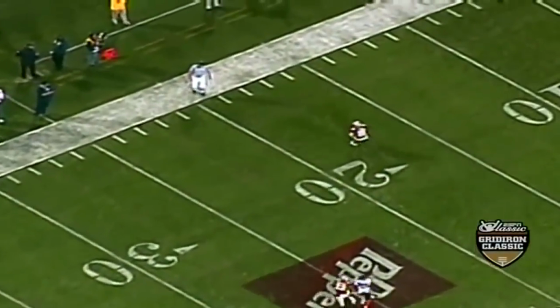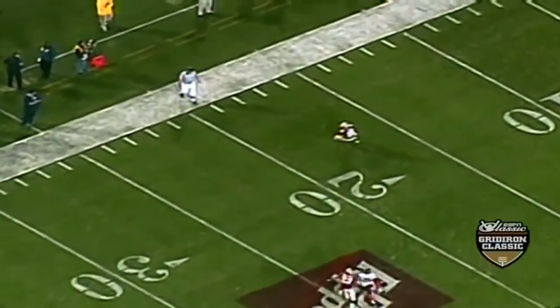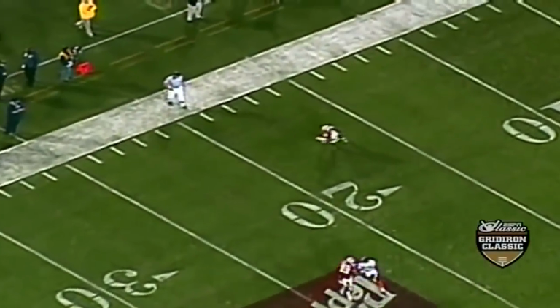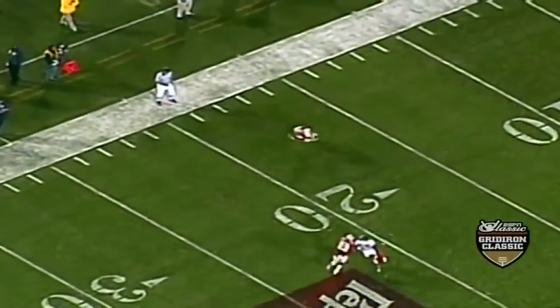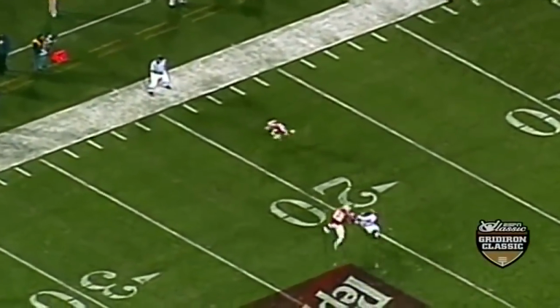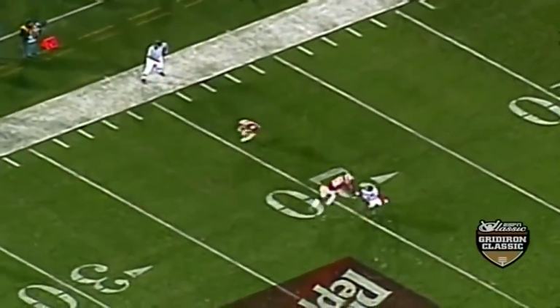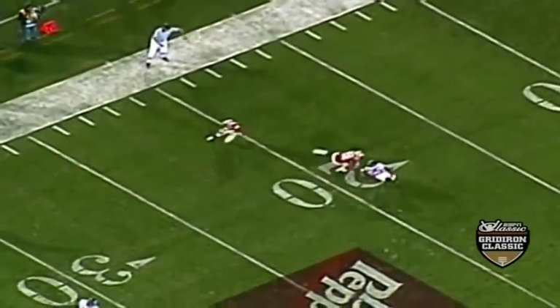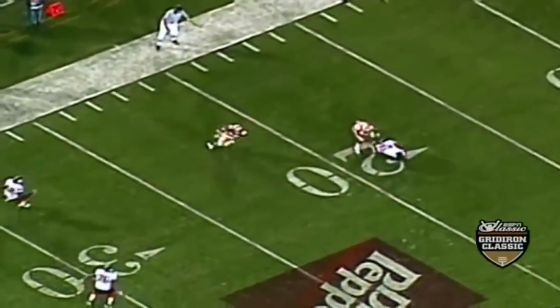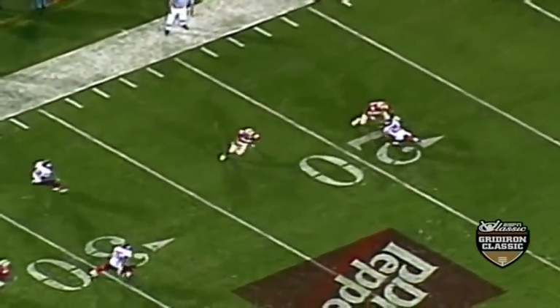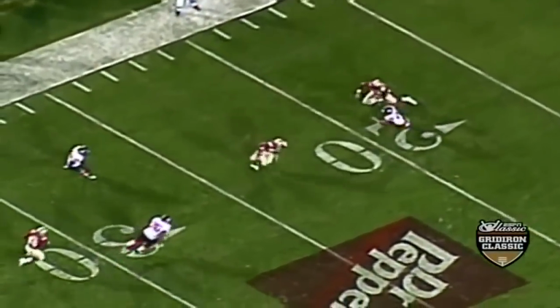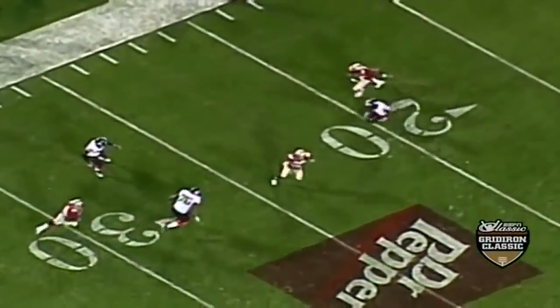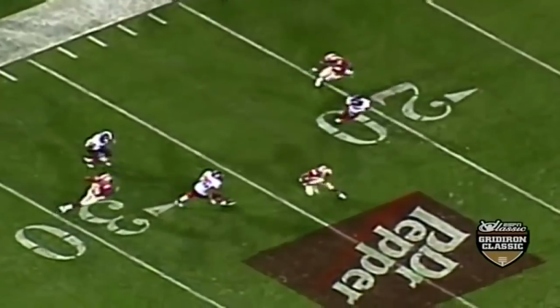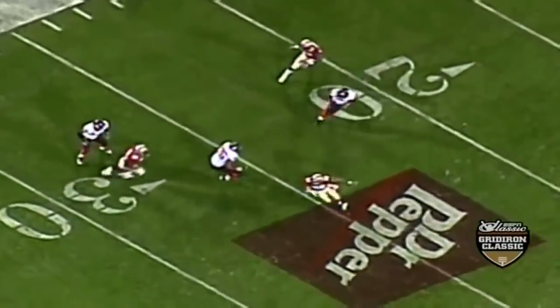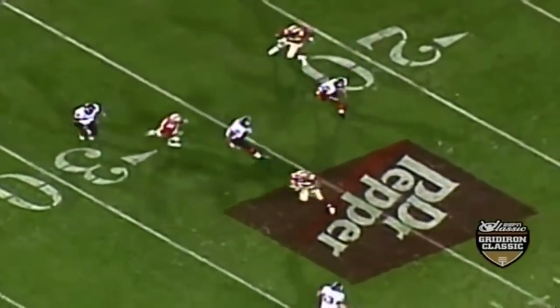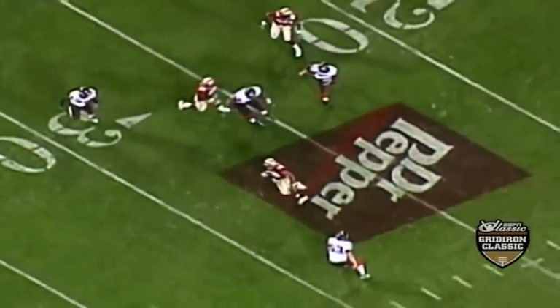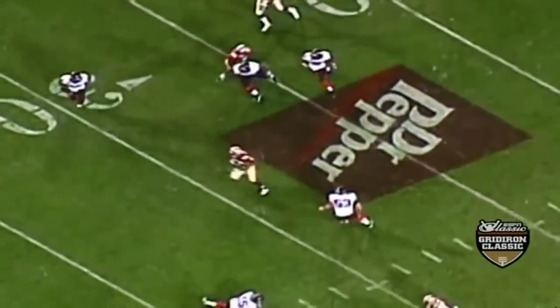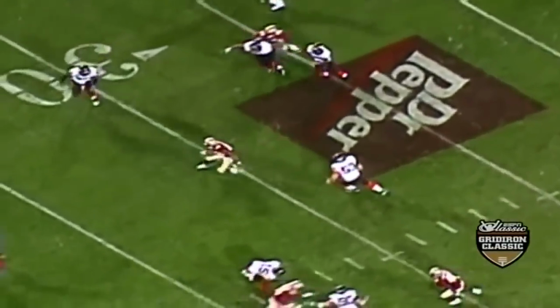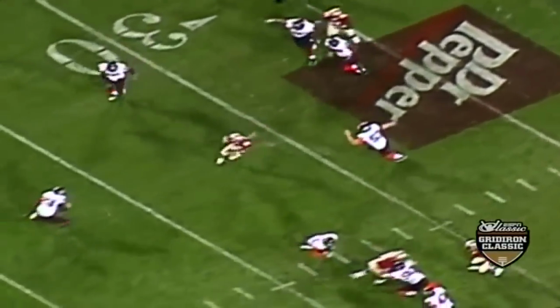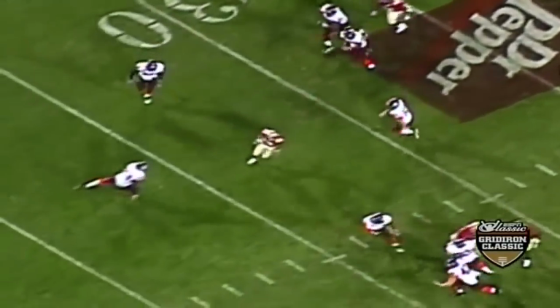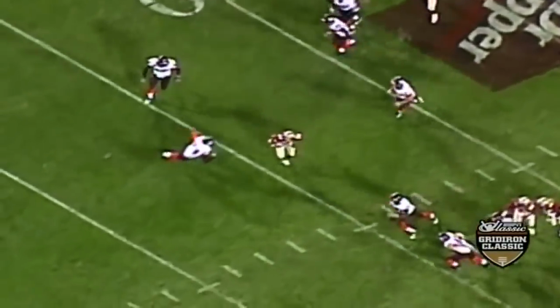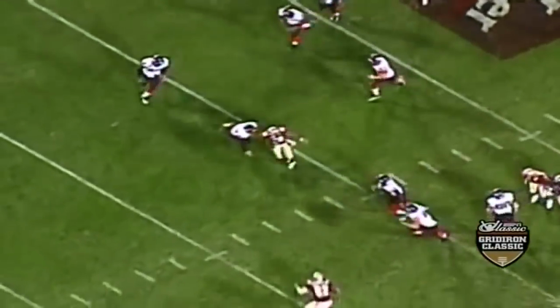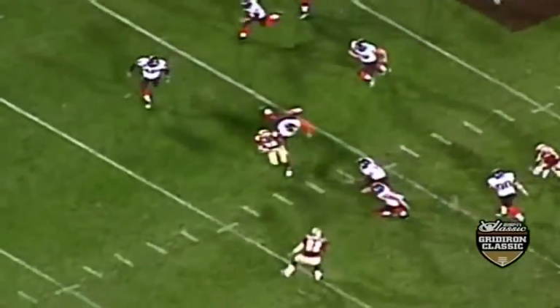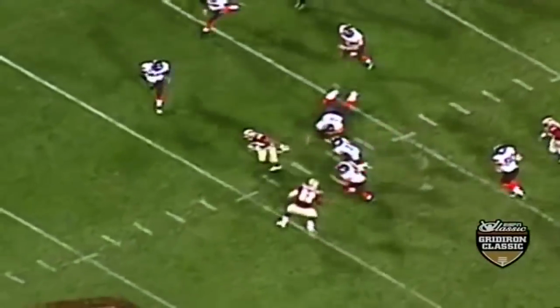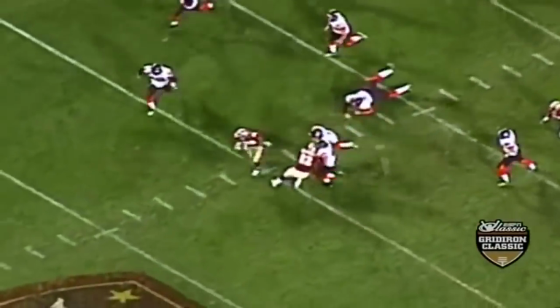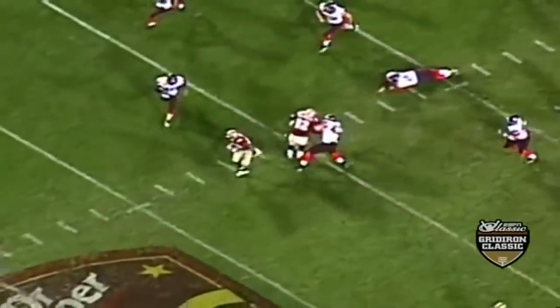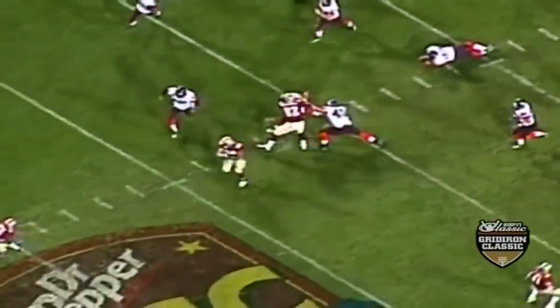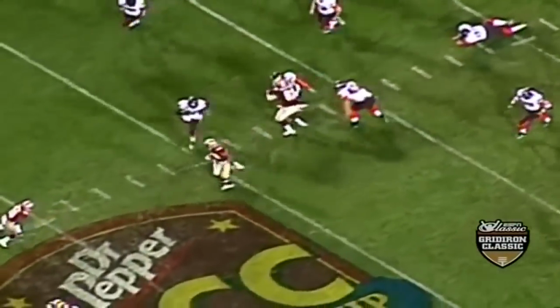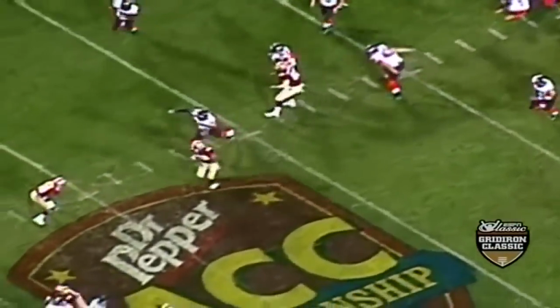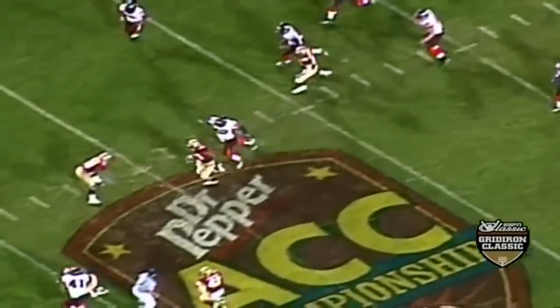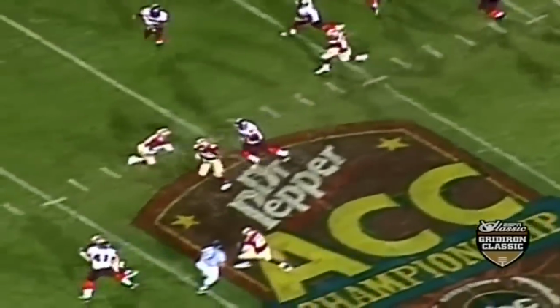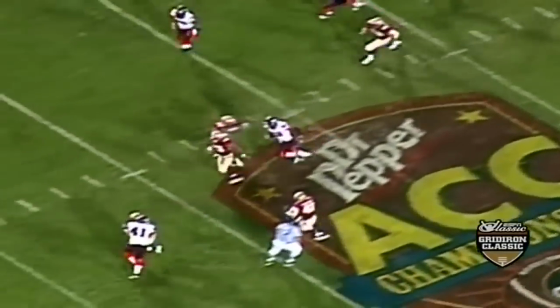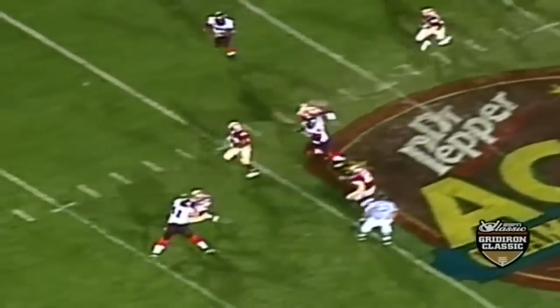Look at that punt — outside the numbers. He goes by a stationary offensive lineman, and then once he cuts it upfield, no one's going to get him.